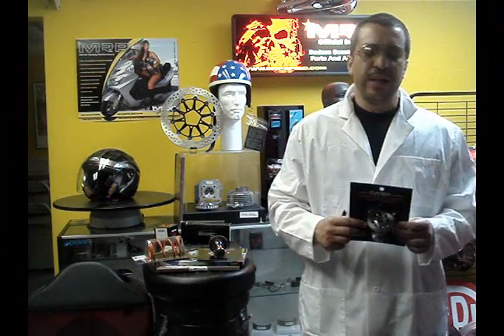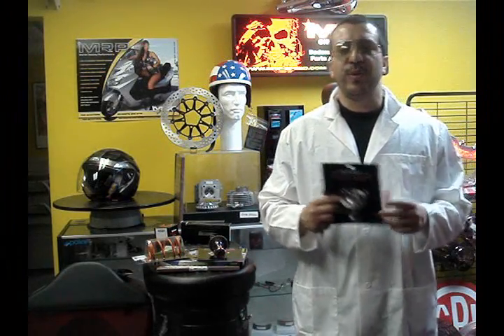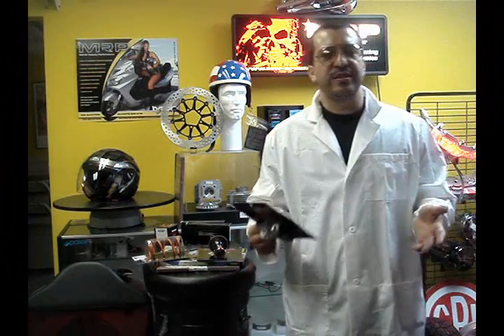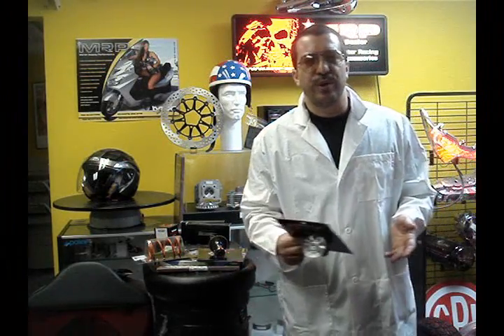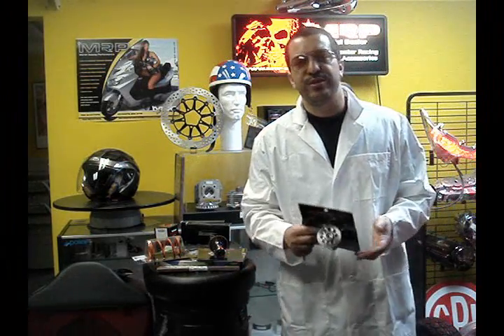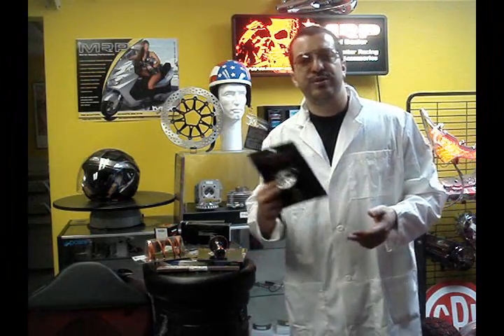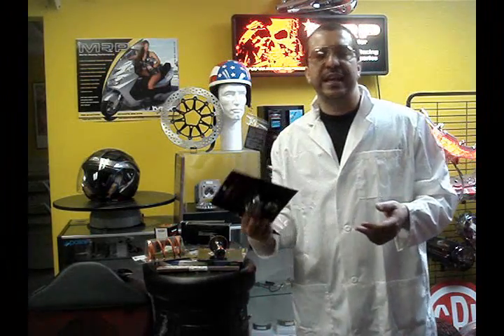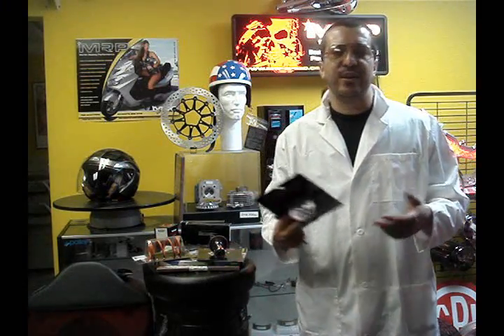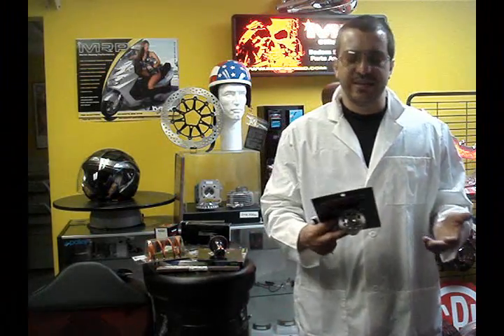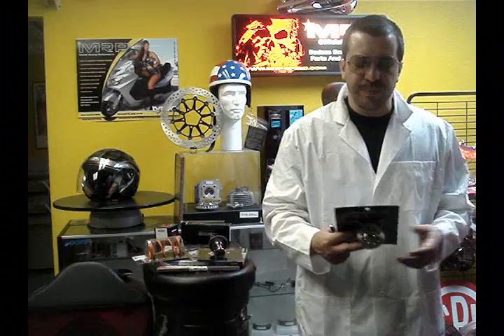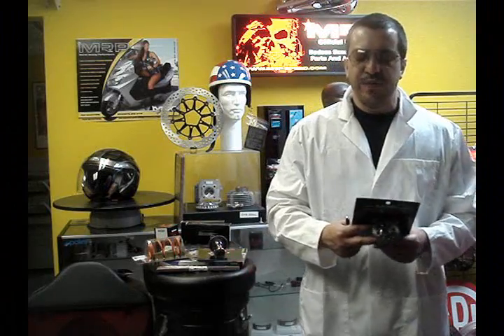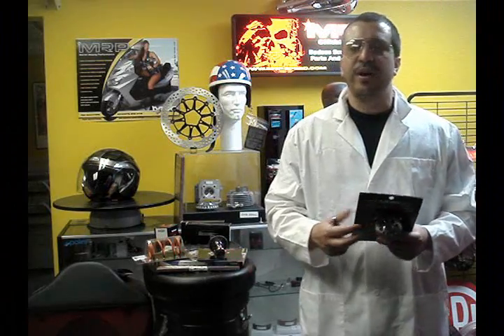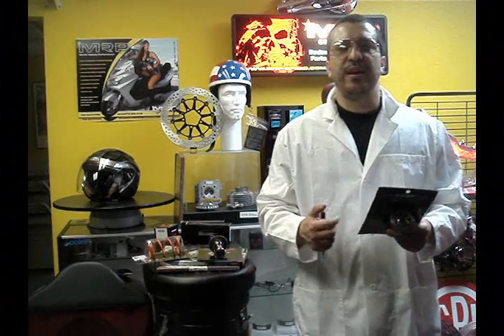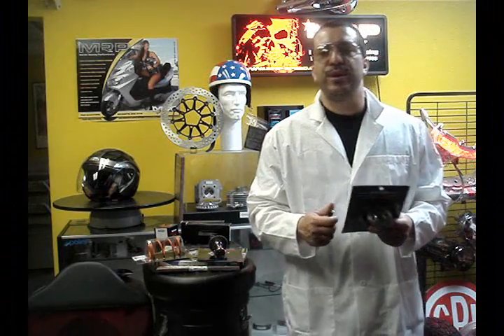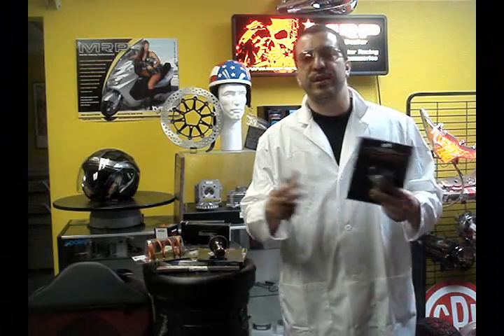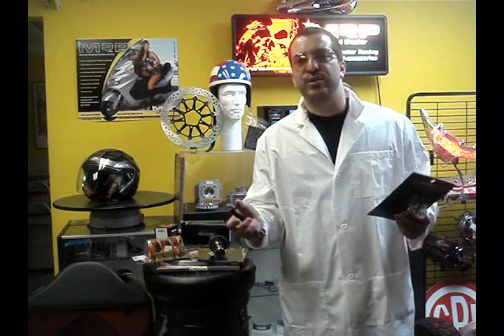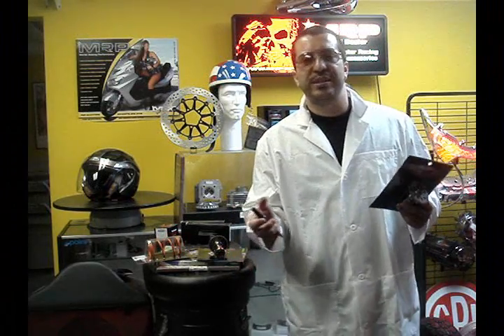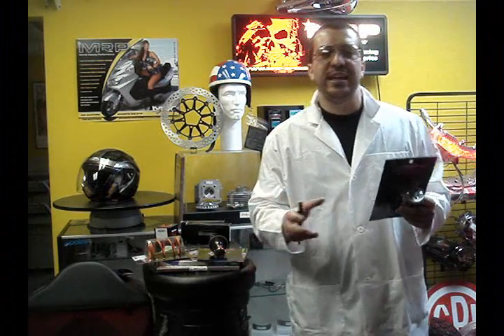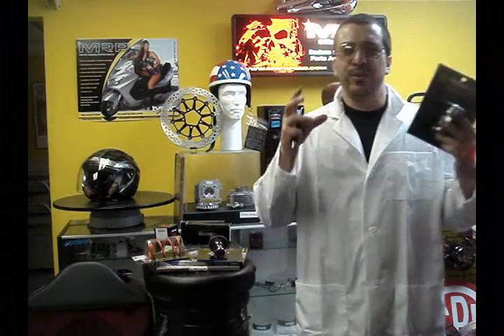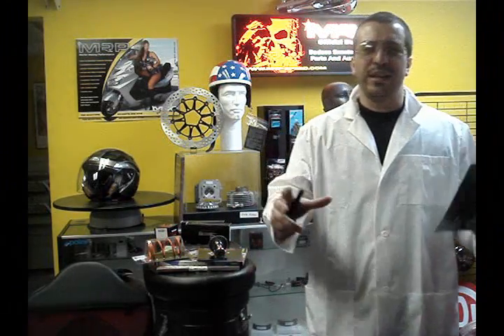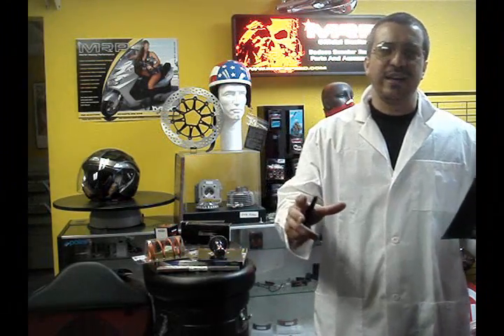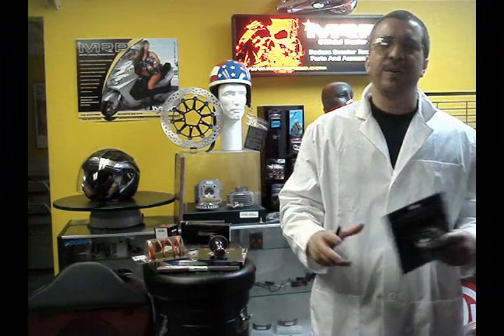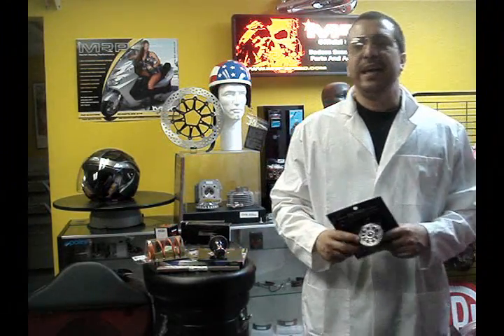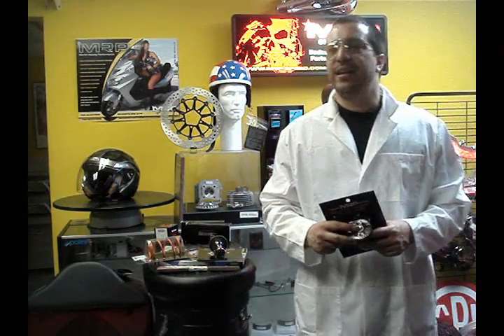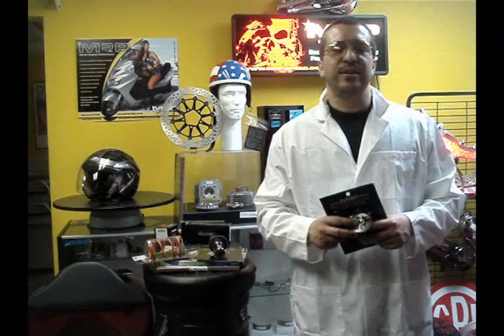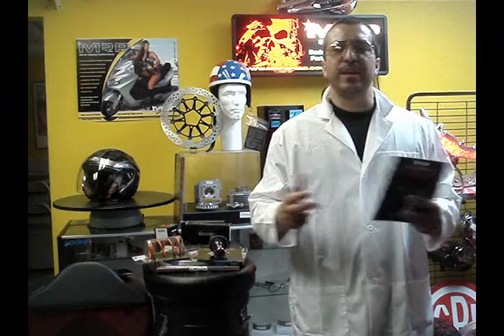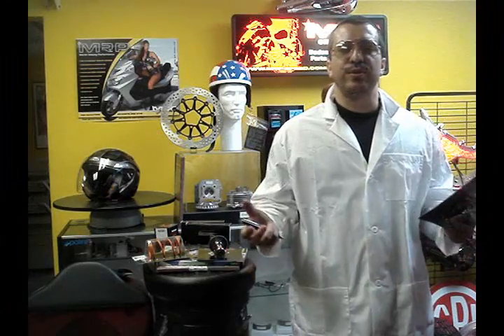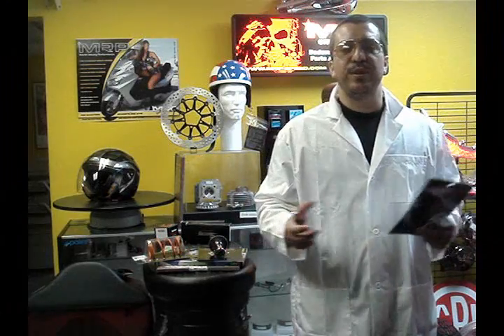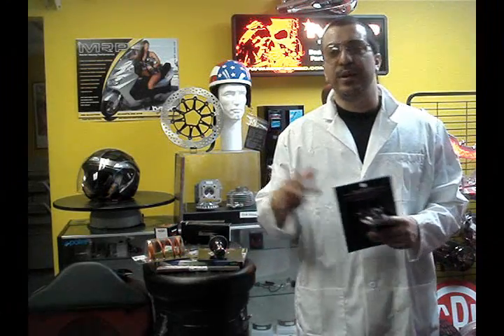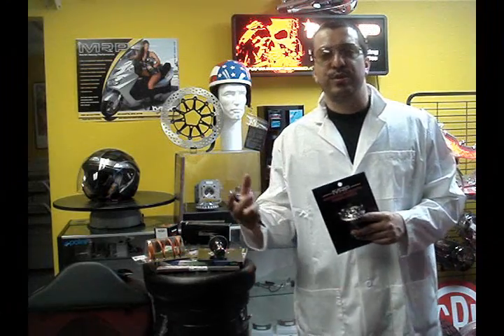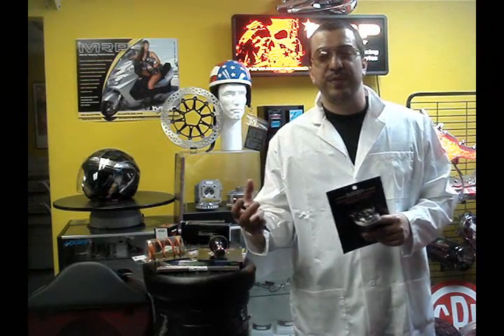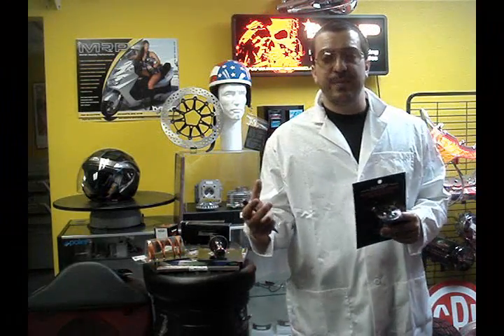For the GY6, if you want to race, you're going to use like an A9 or an A10. If you're already upgraded to a 200cc and you want a lot of takeoff — let's say you have a Kymco 250 — you're going to want a Kymco 250 cam.